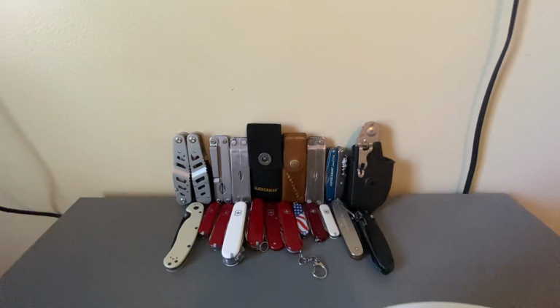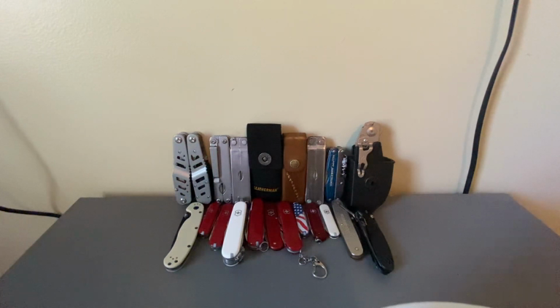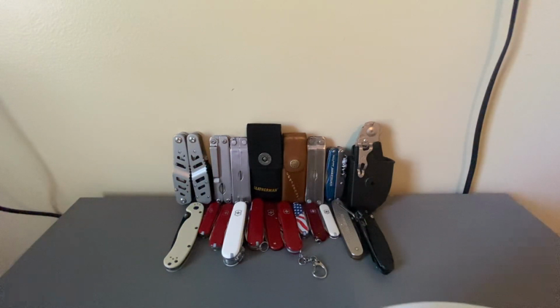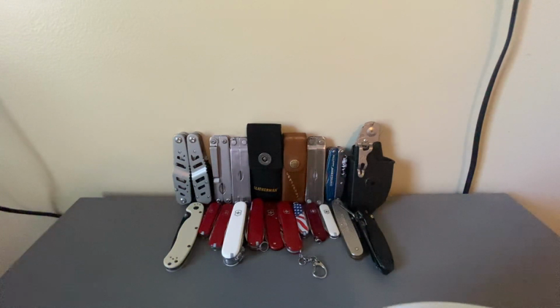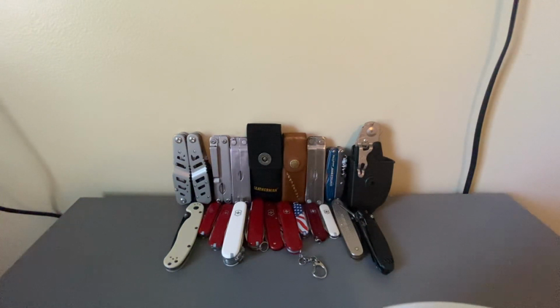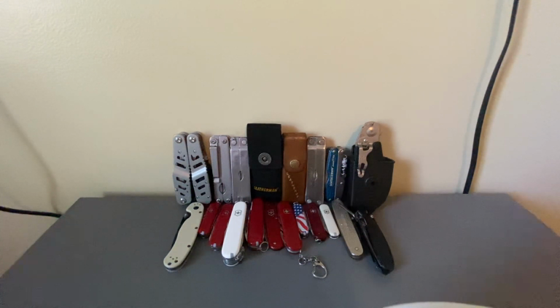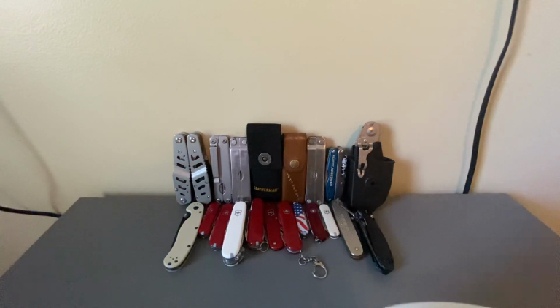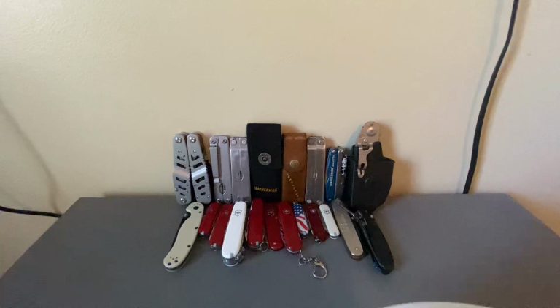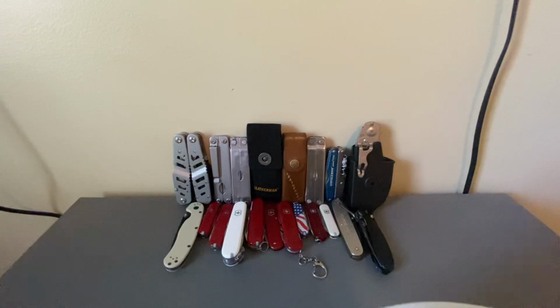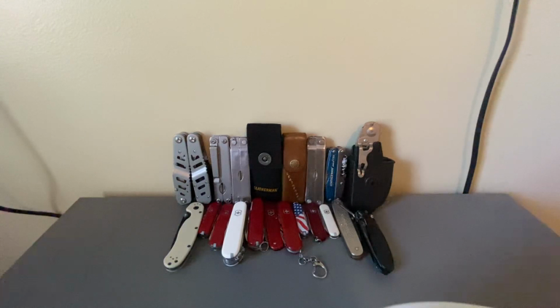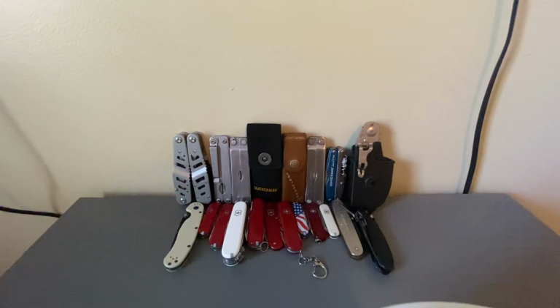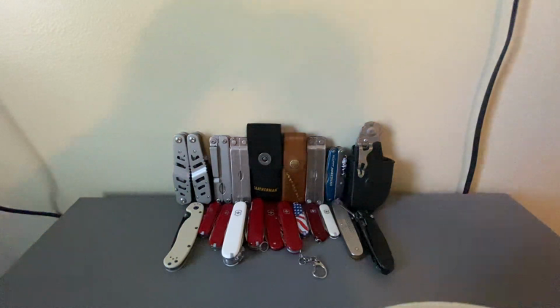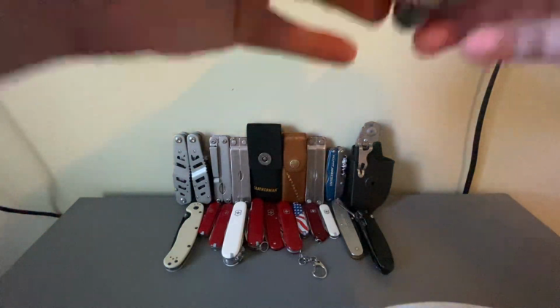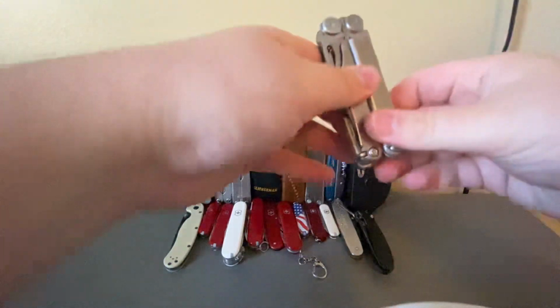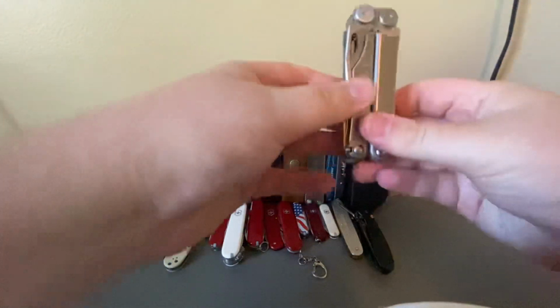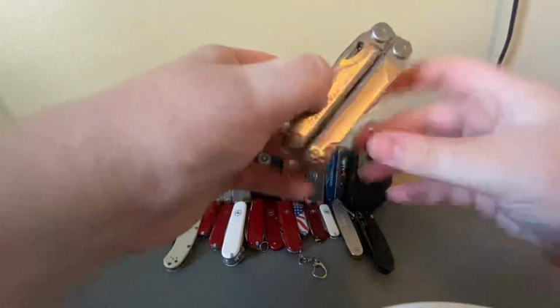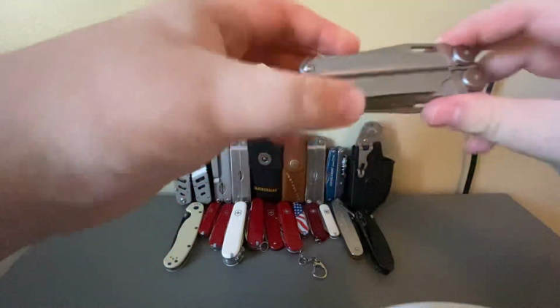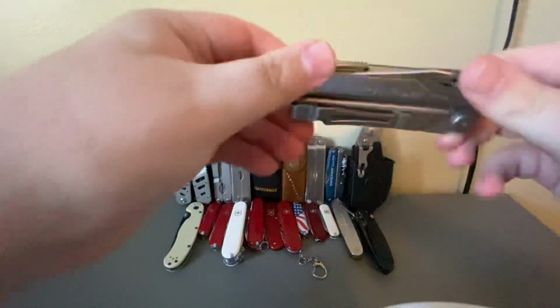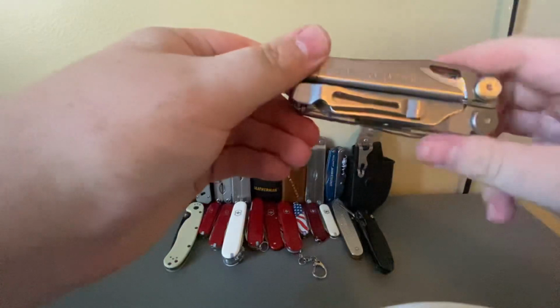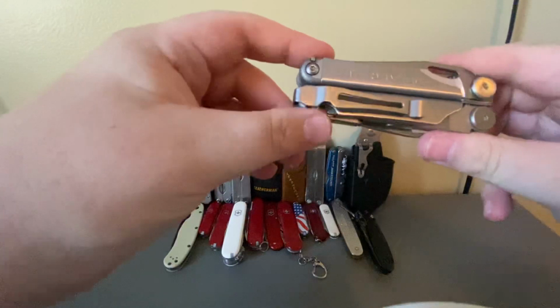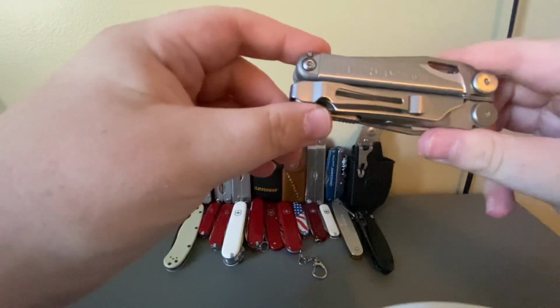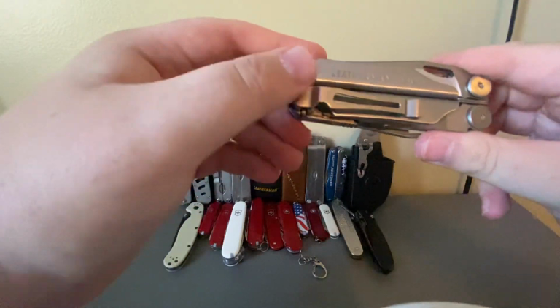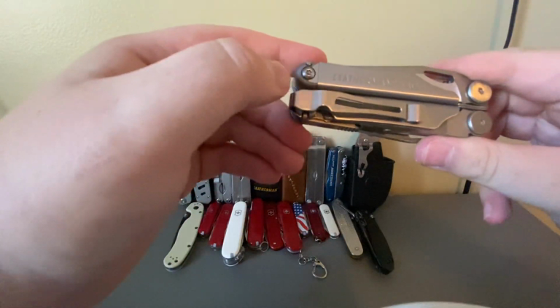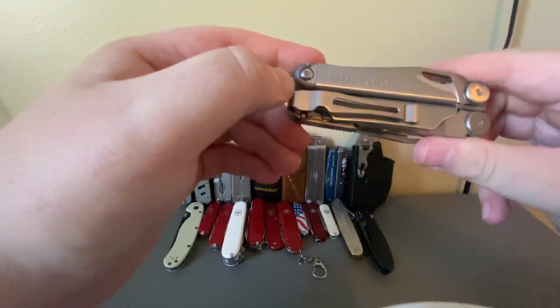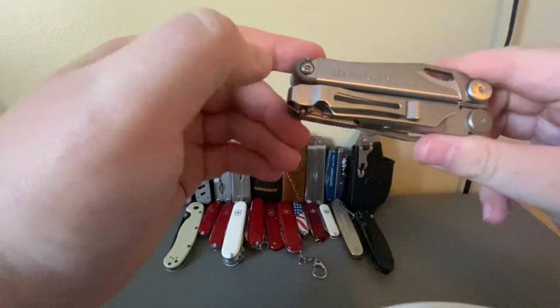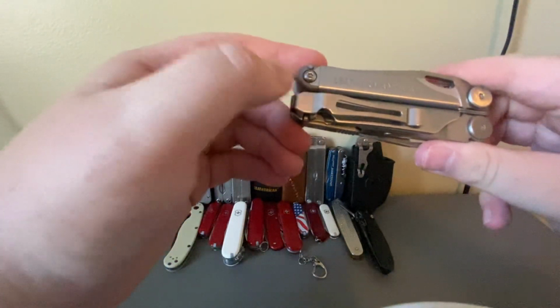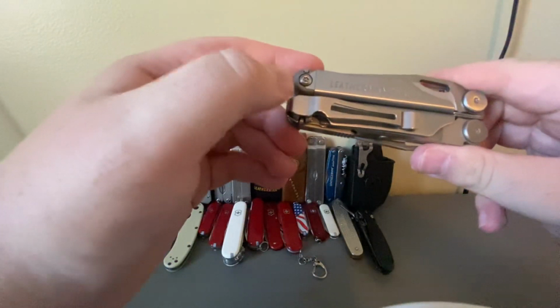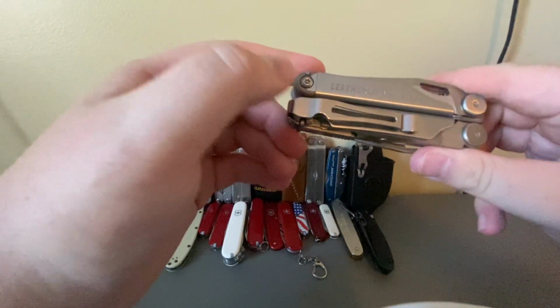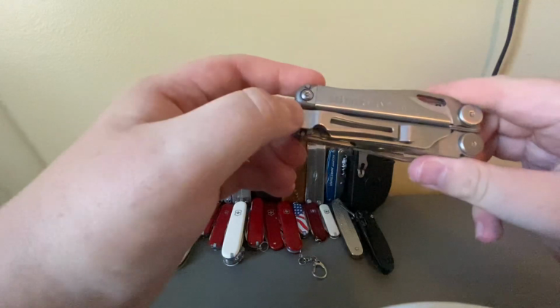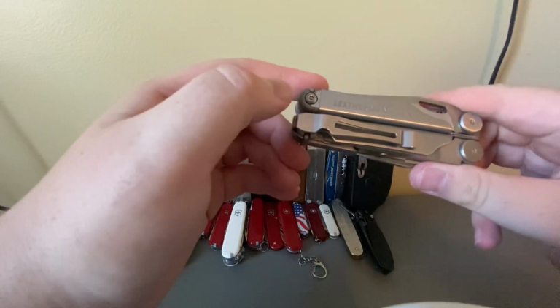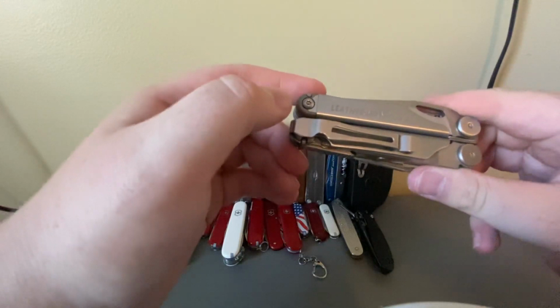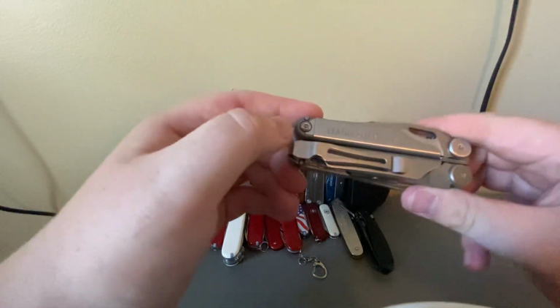Hello YouTube, today I have a review on the Leatherman Wave Plus. Before we start, the pocket clip does not come with the tool — you have to buy it separately.